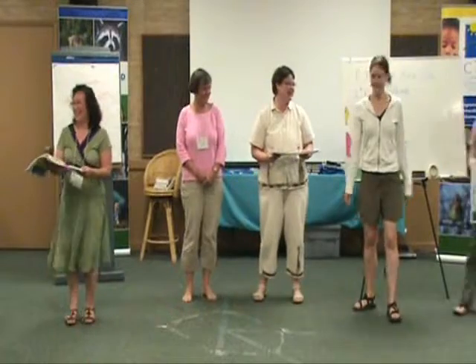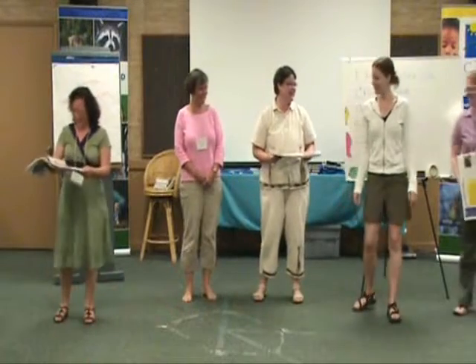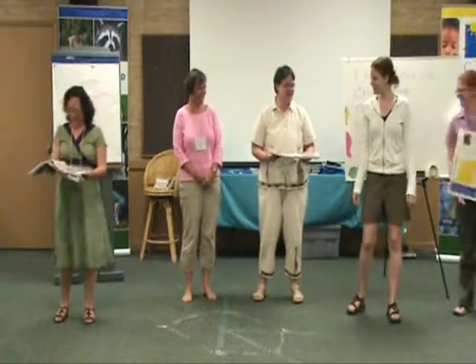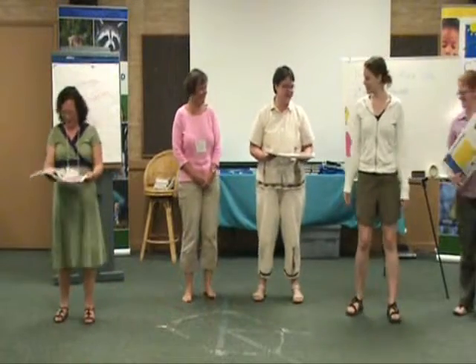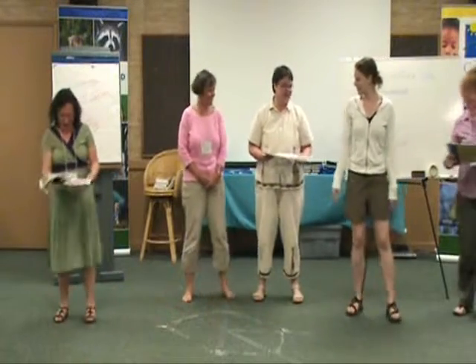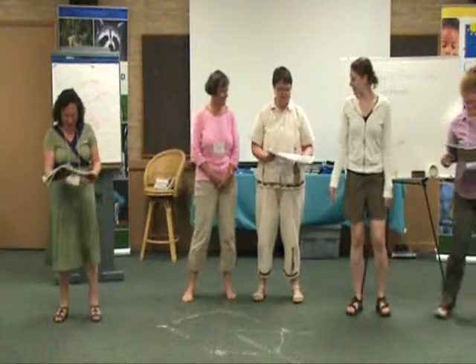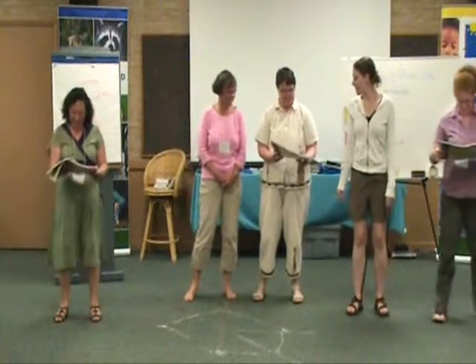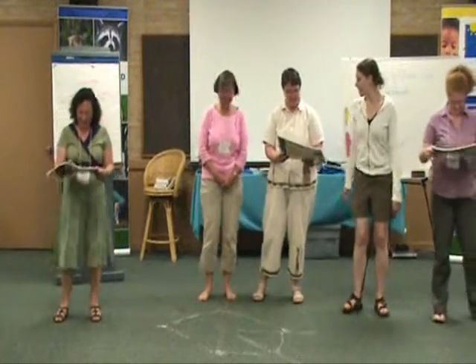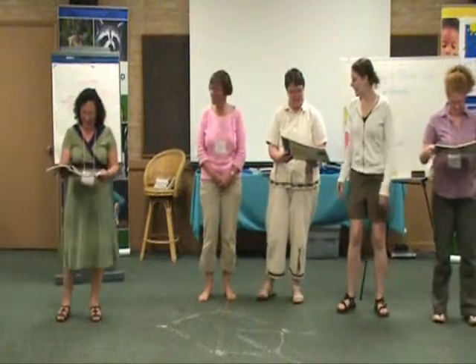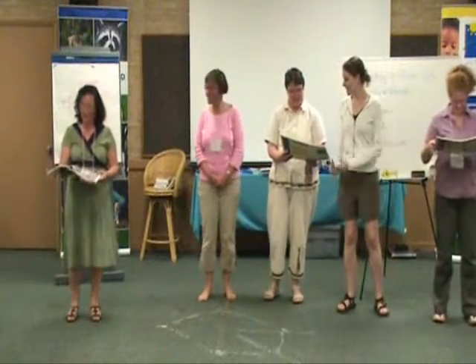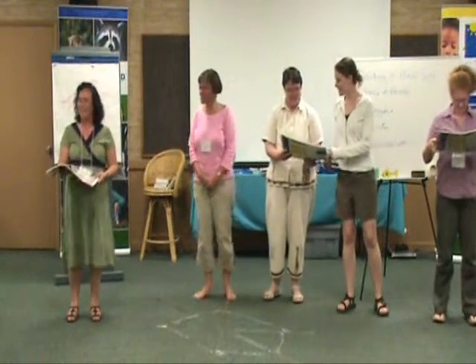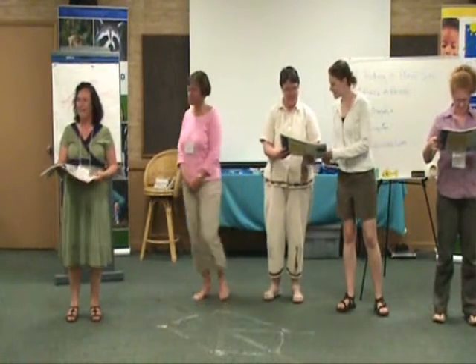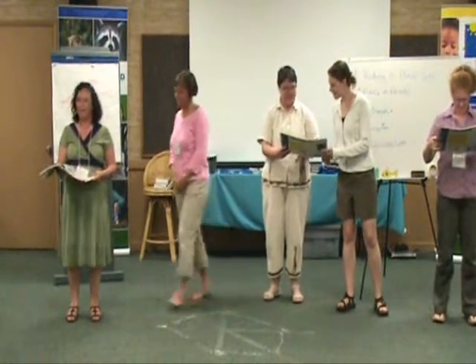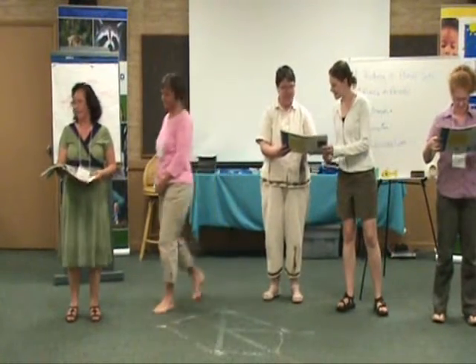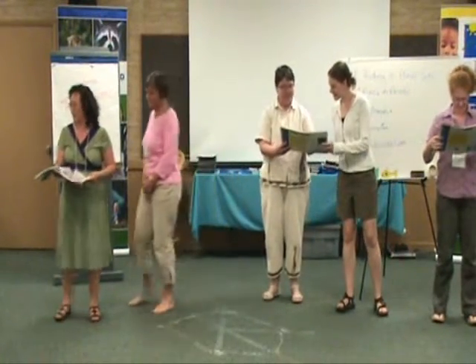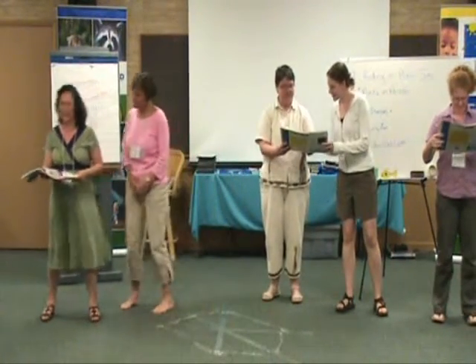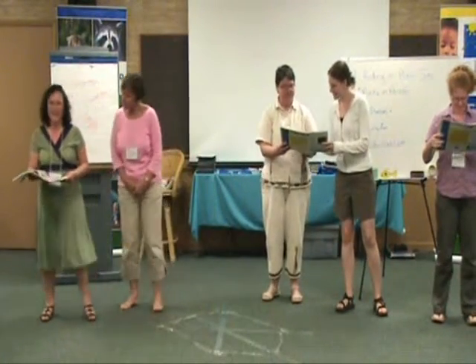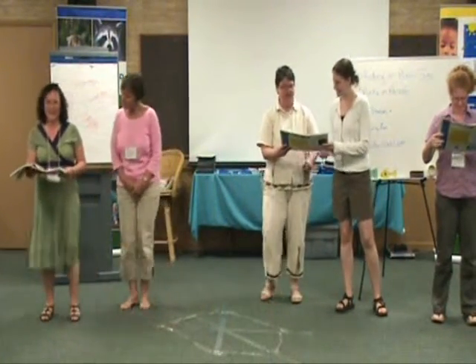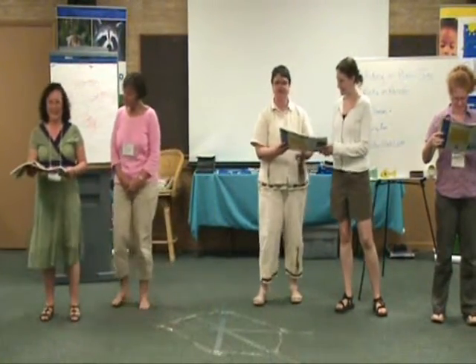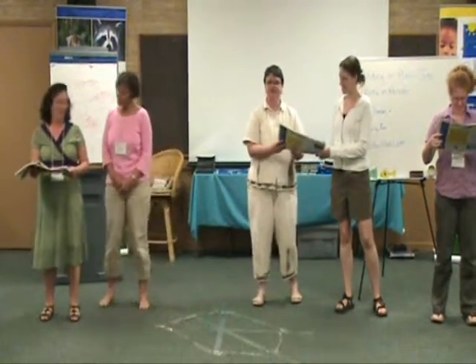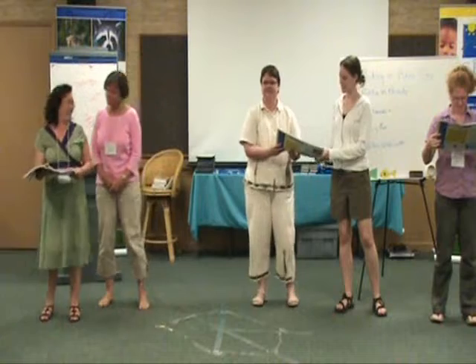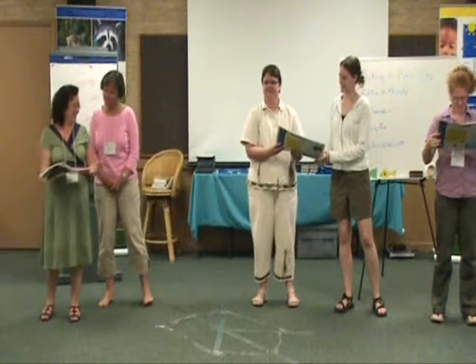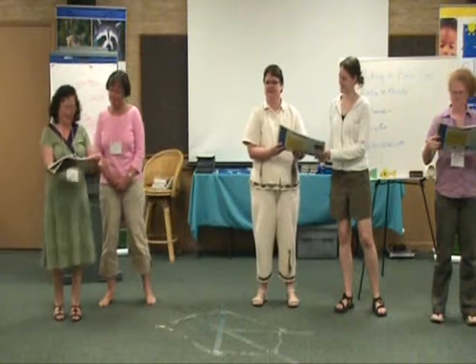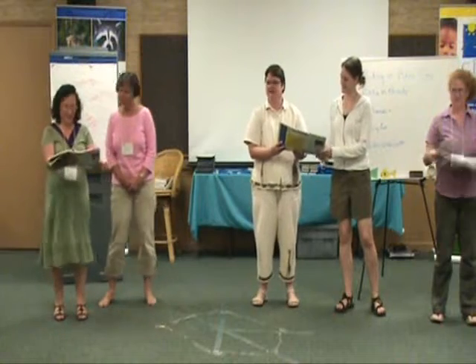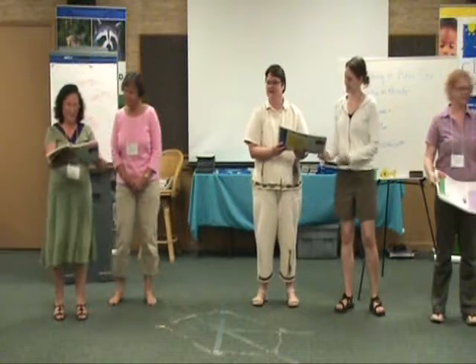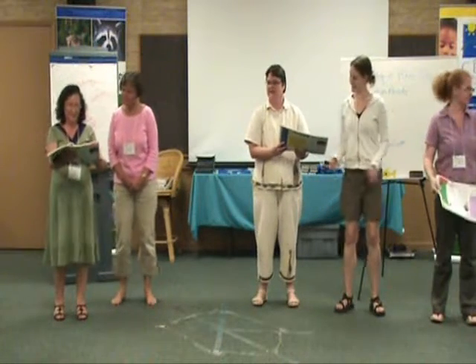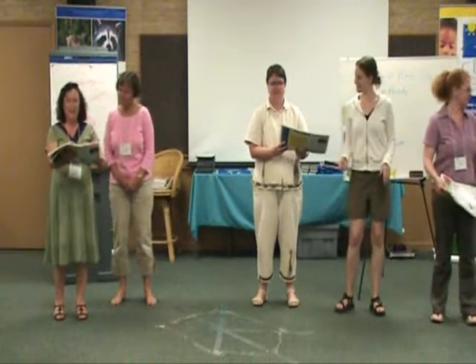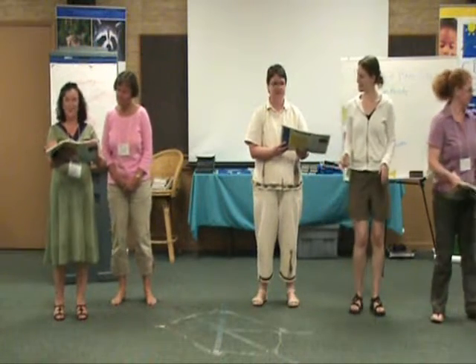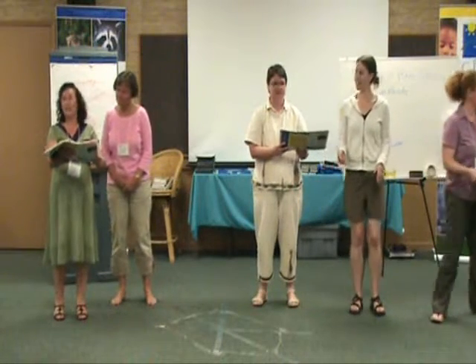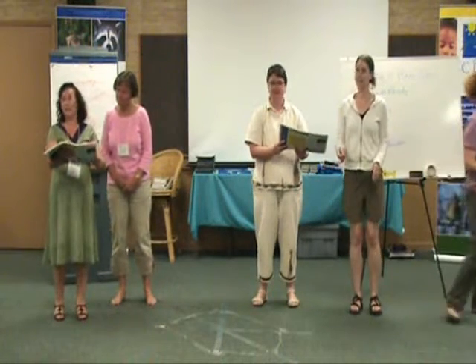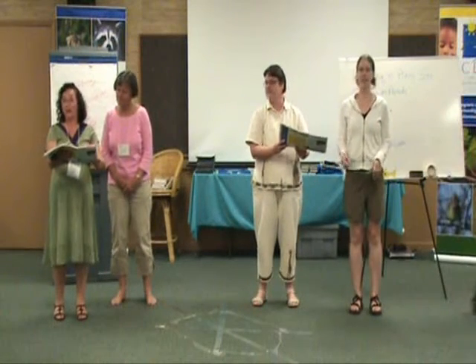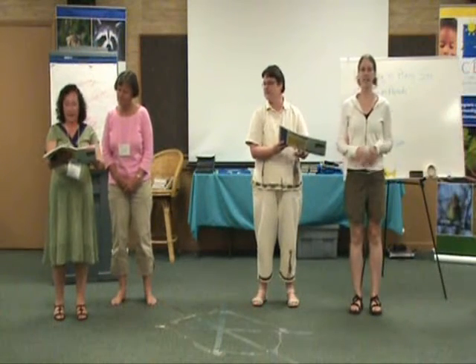All right, are we ready? We're going to sing the Head, Thorax, Abdomen song first. I love this one too. Are we ready? Ready? Just the first one, all right.